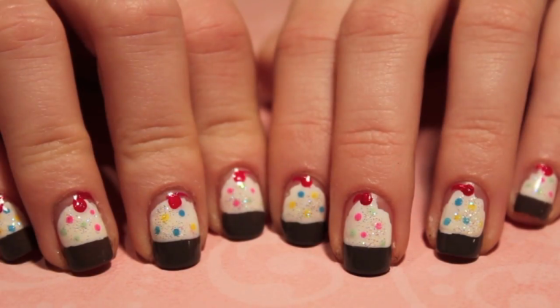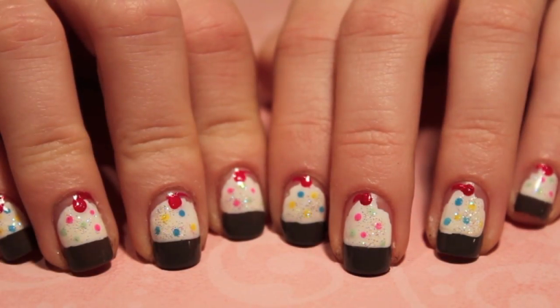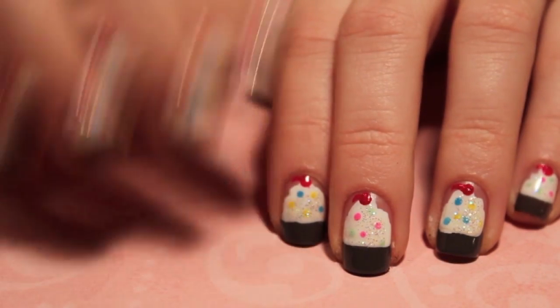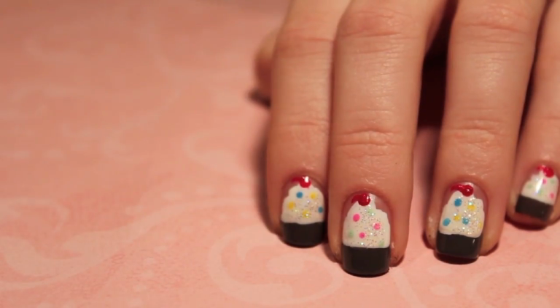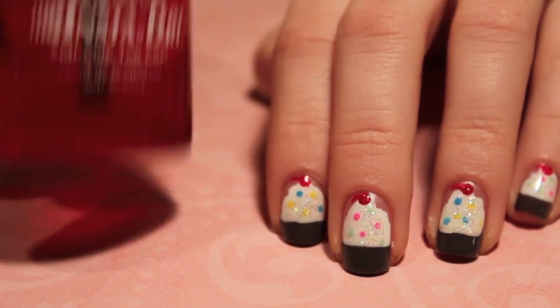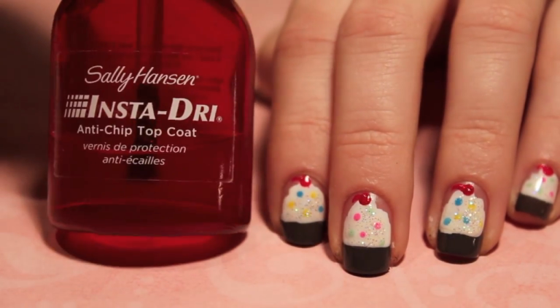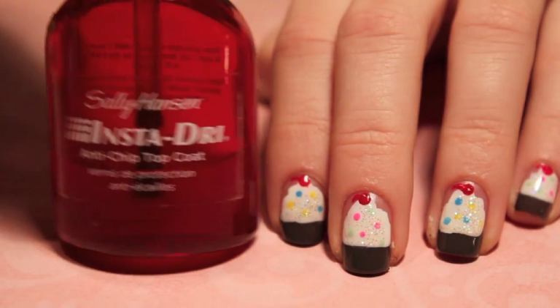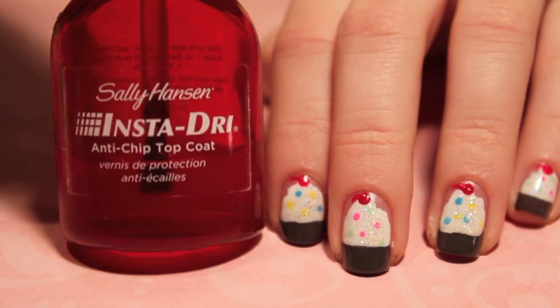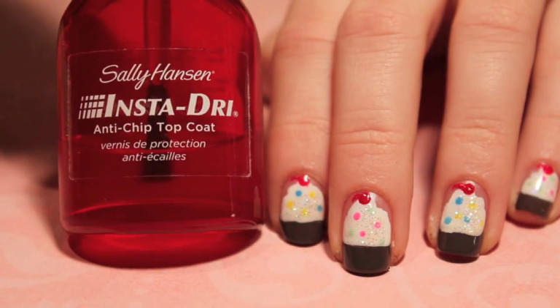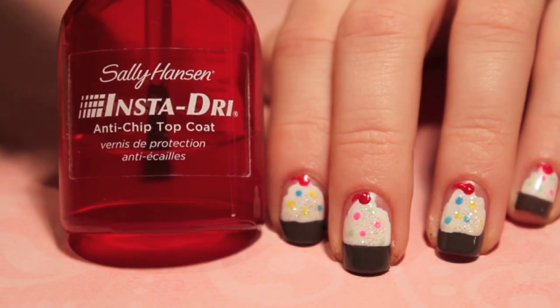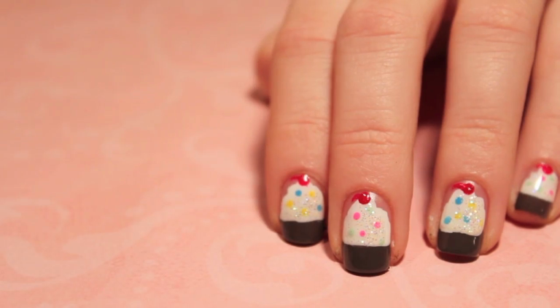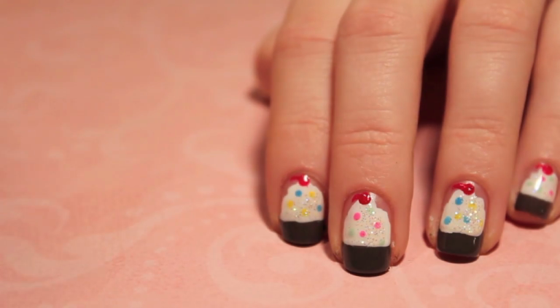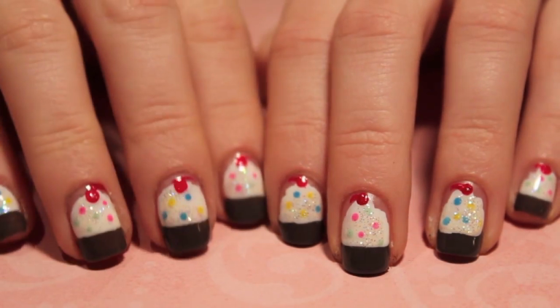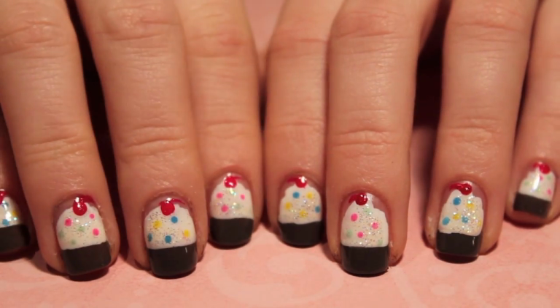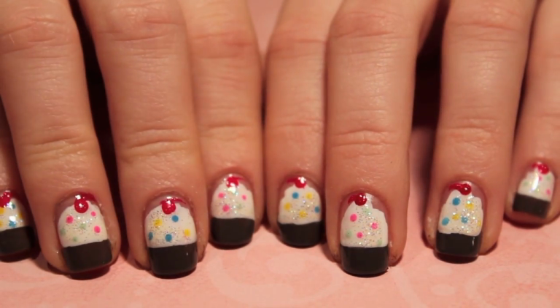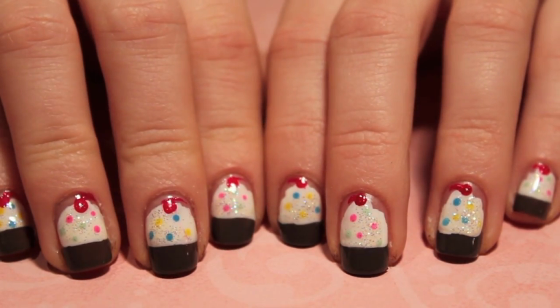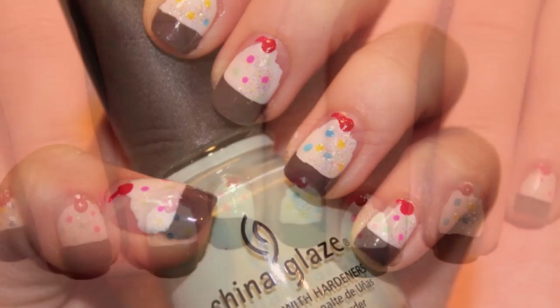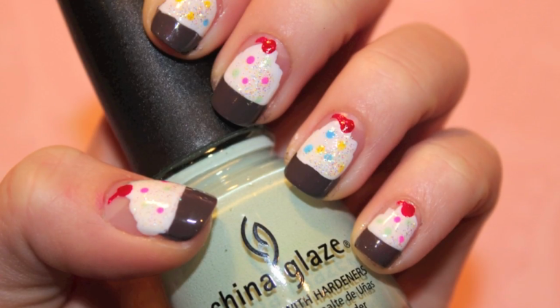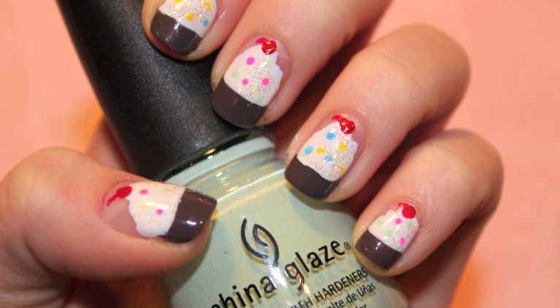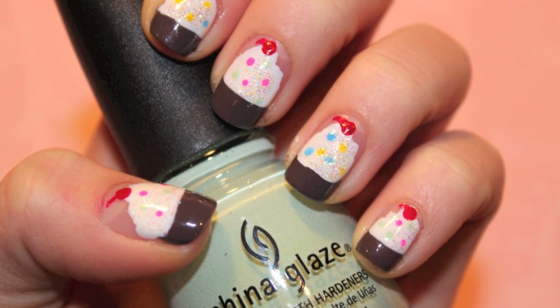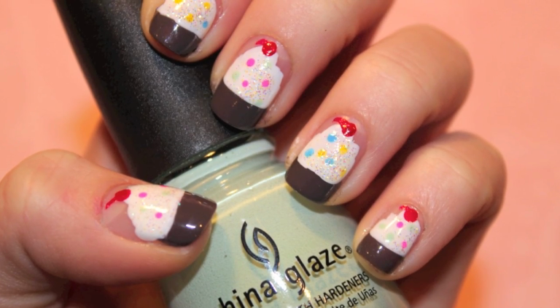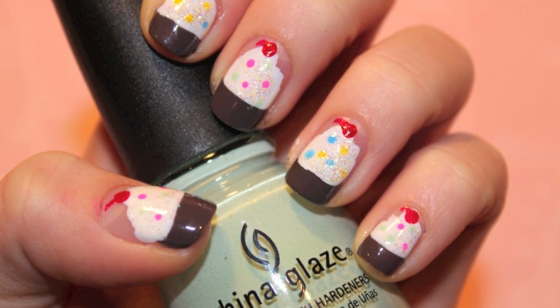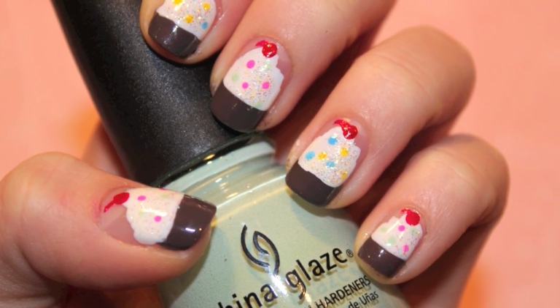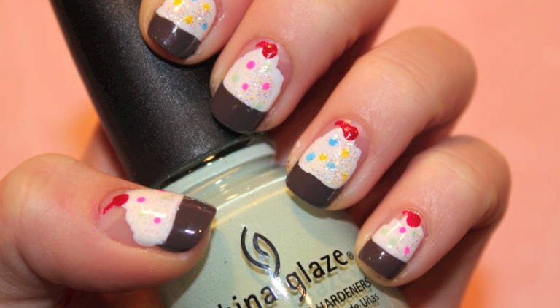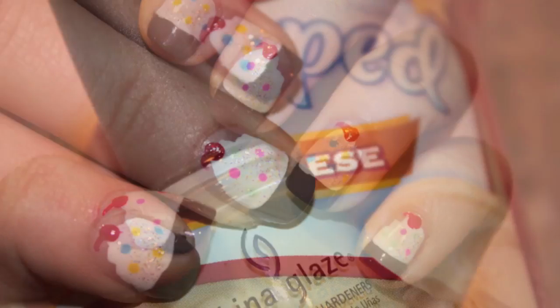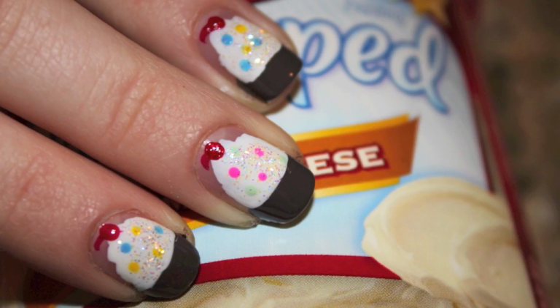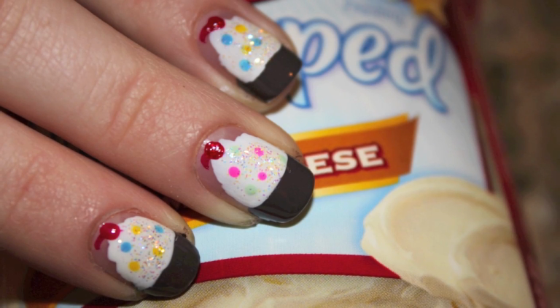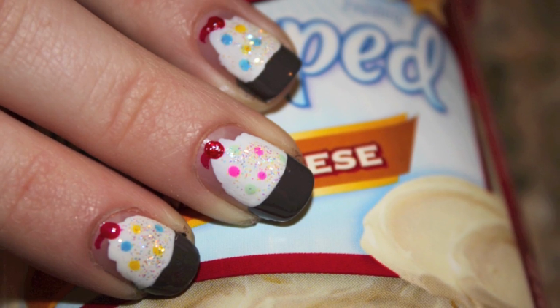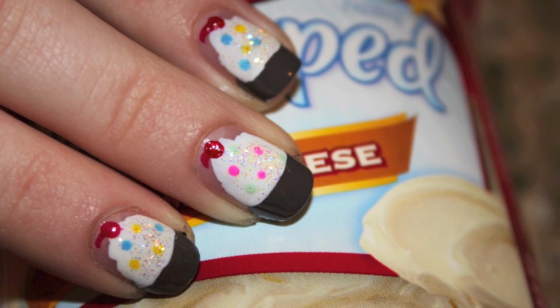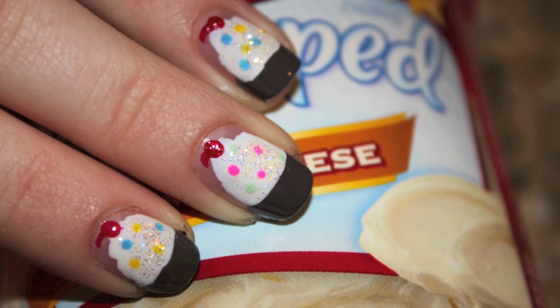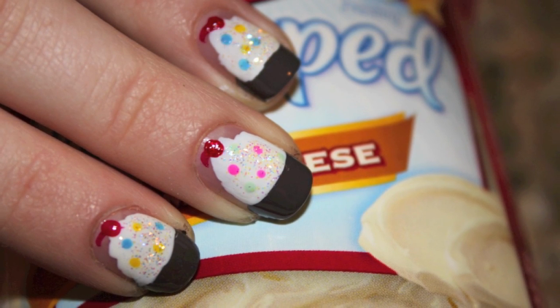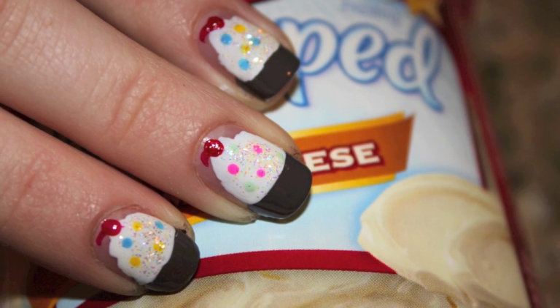Now that's about it for these cute cupcake nails. Don't forget to add a fast drying top coat to smoothen out all the layers of nail polish and dry it really quickly. I hope you guys tried this out — if you did, send me a picture on Twitter and I'll talk to you guys later. Bye!